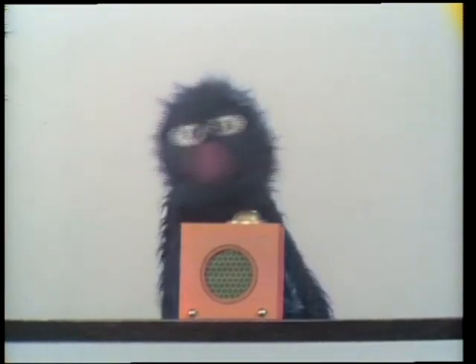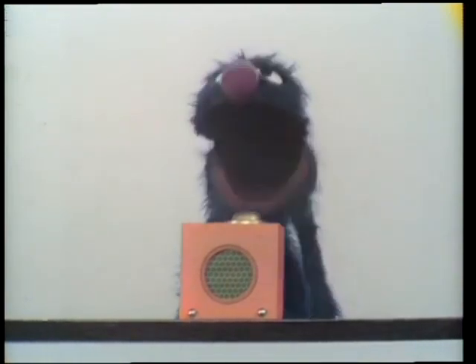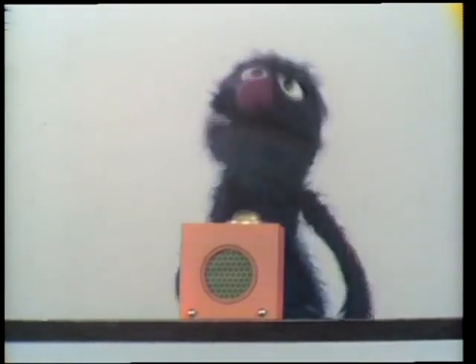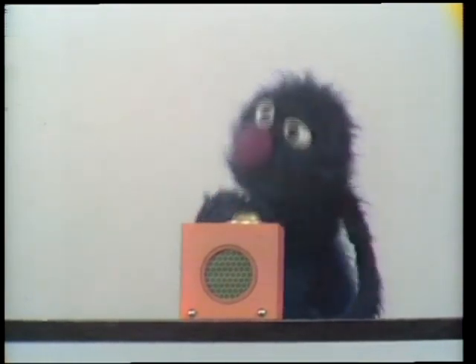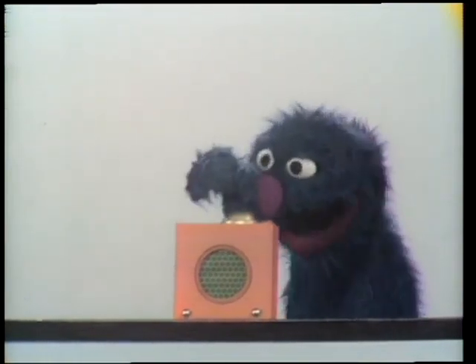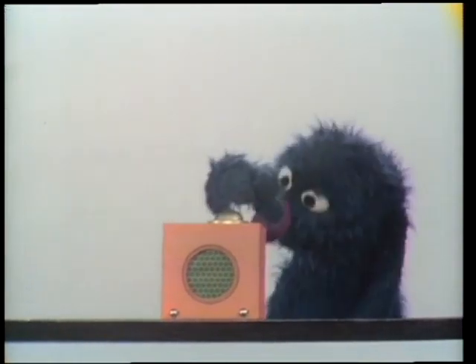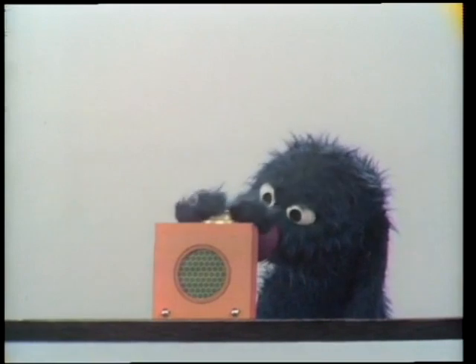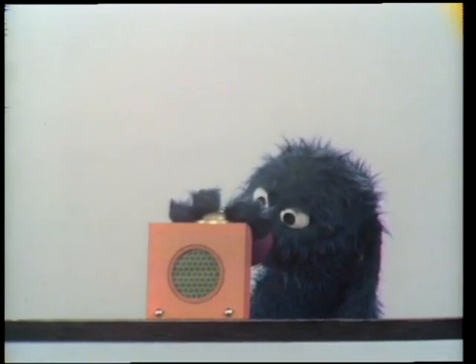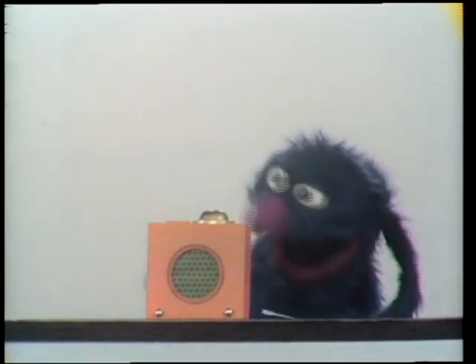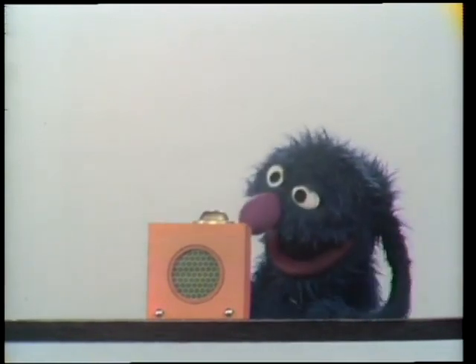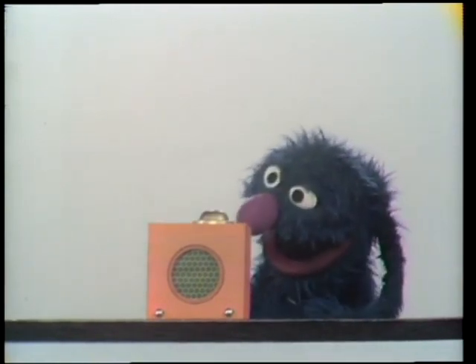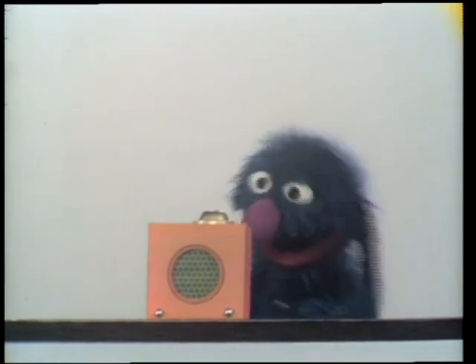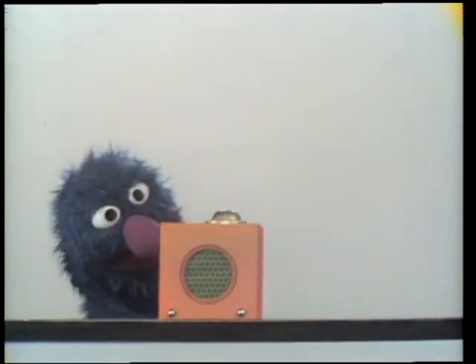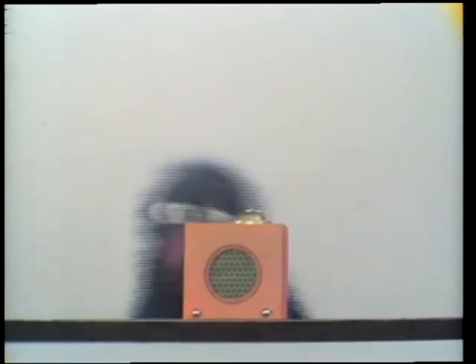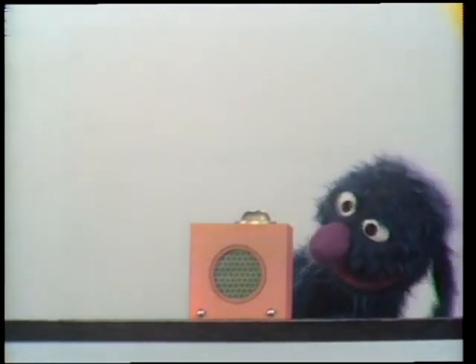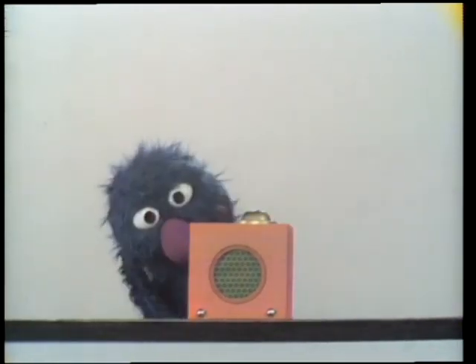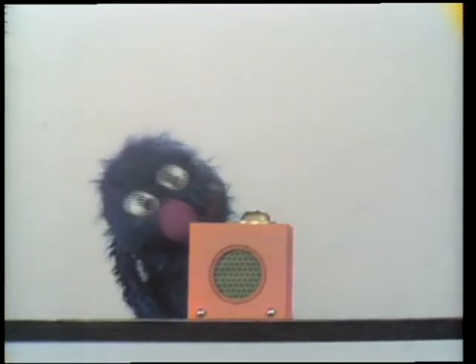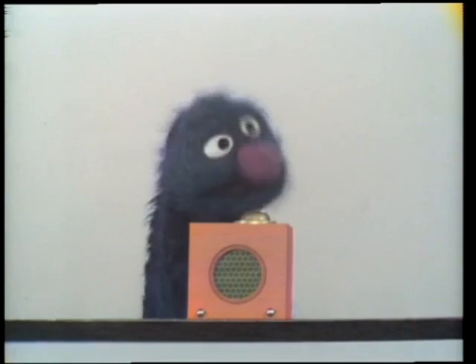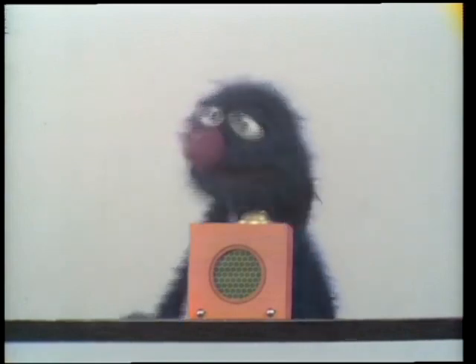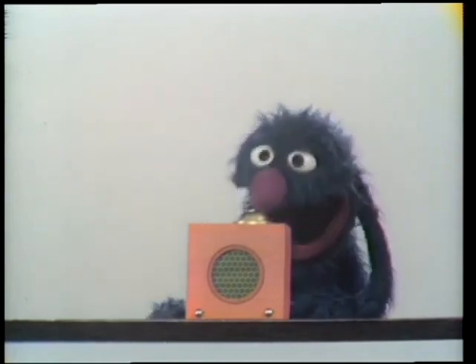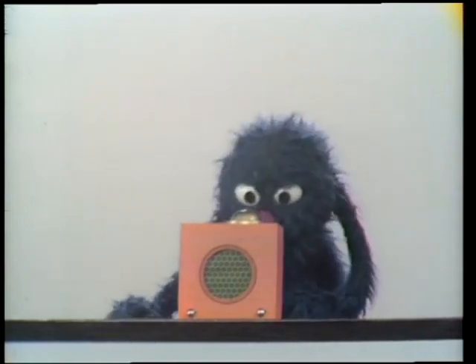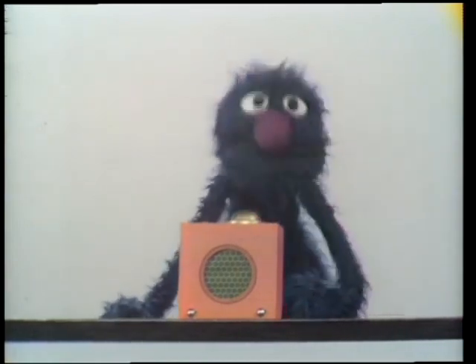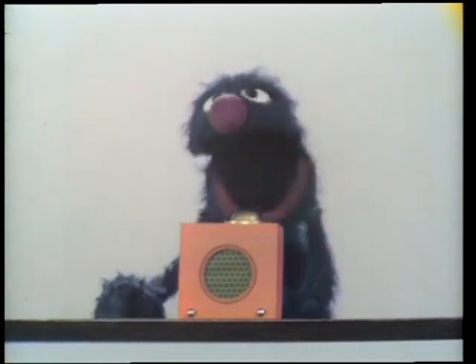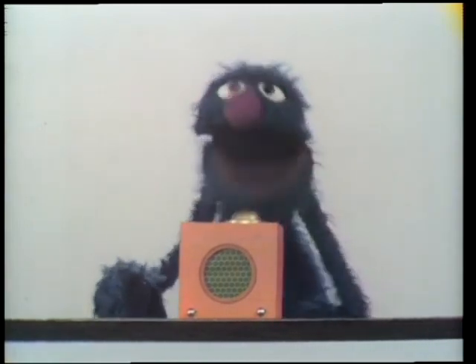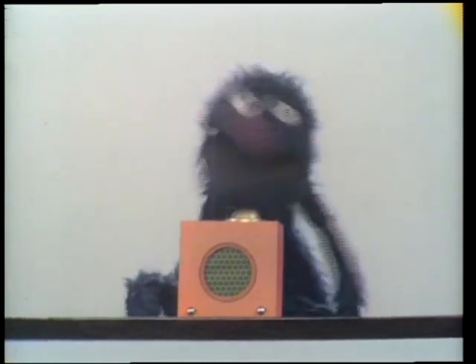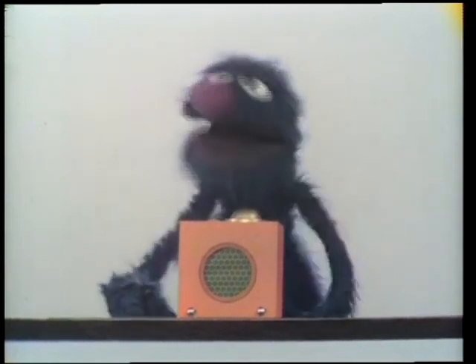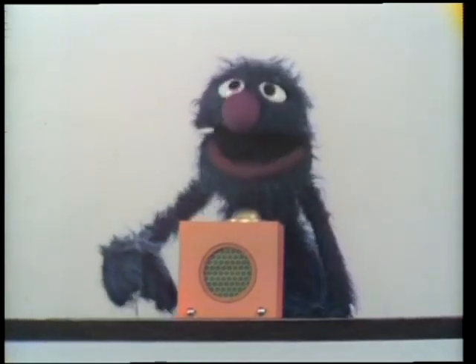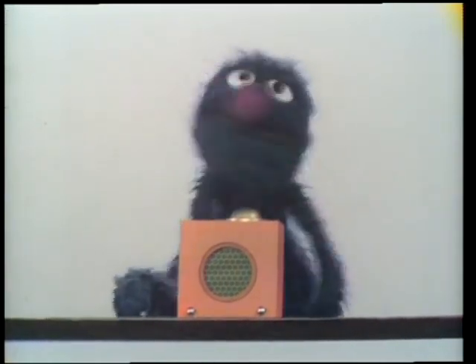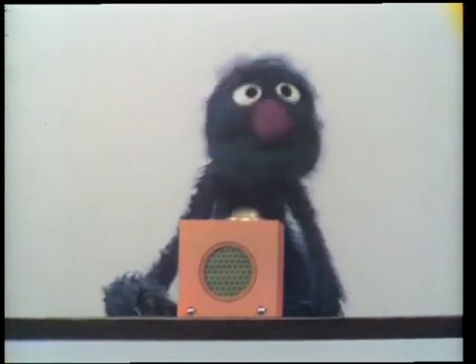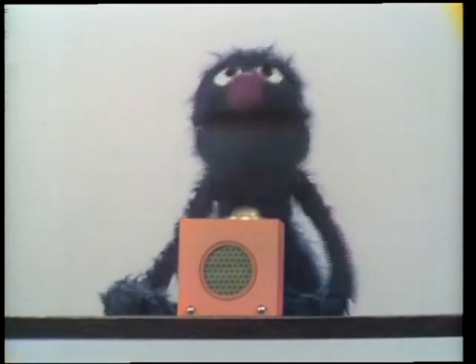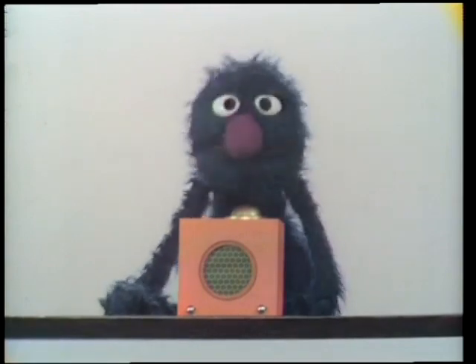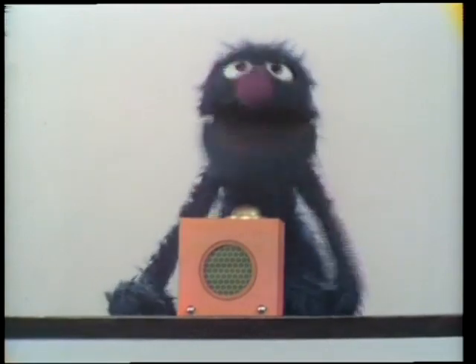We tried again. OK, listen. Here we go. Wow, wait a minute.